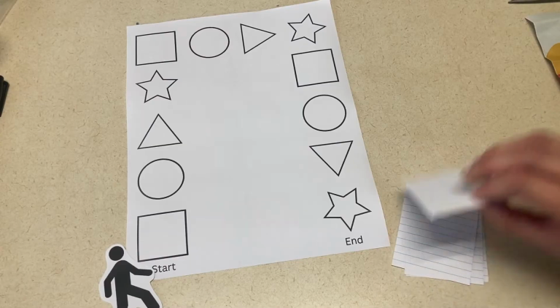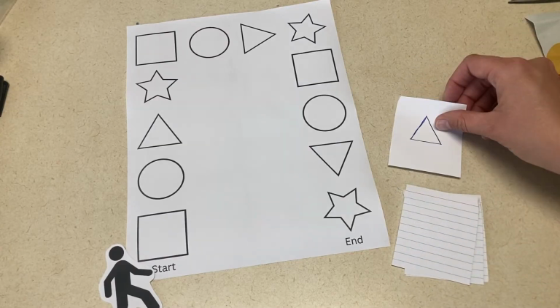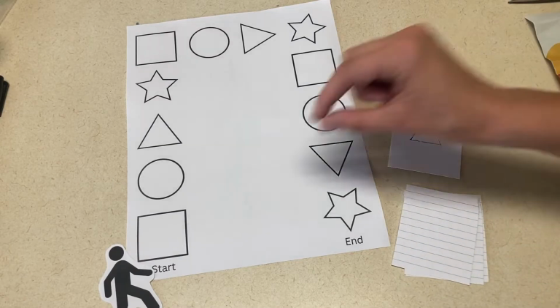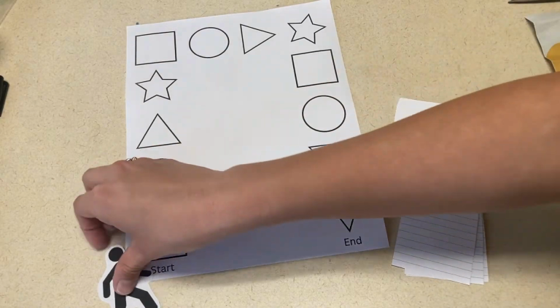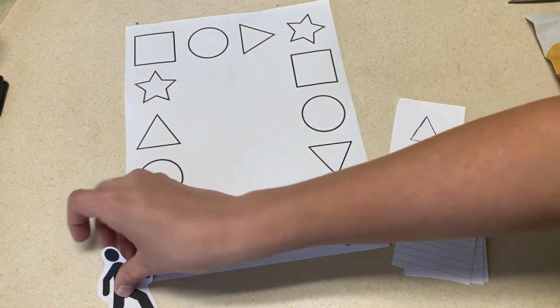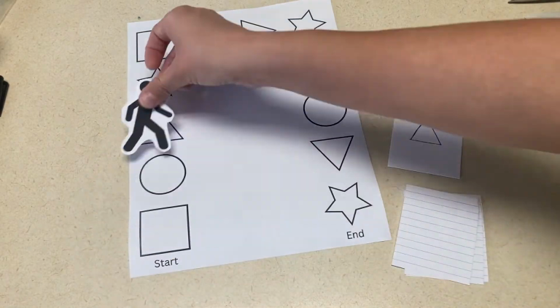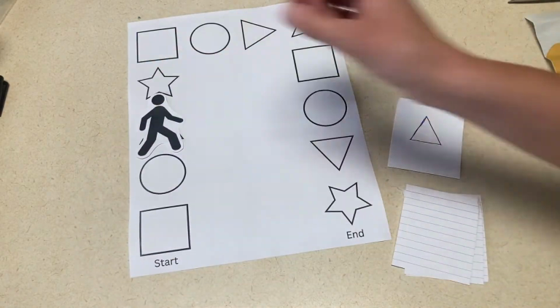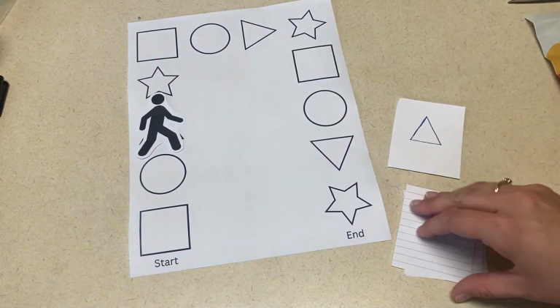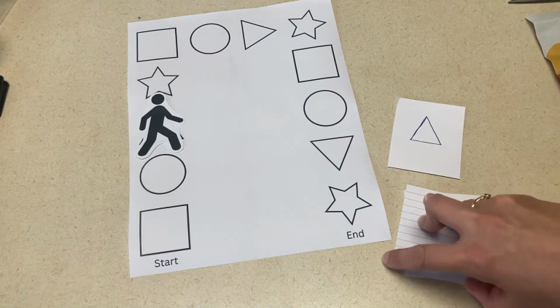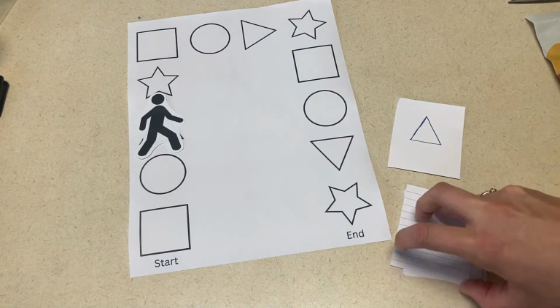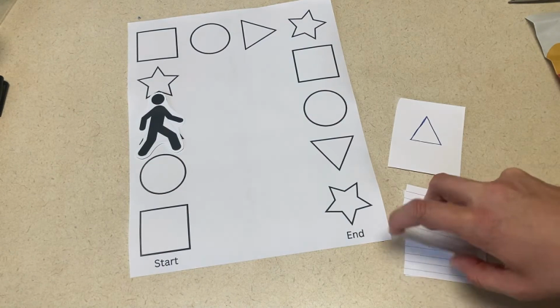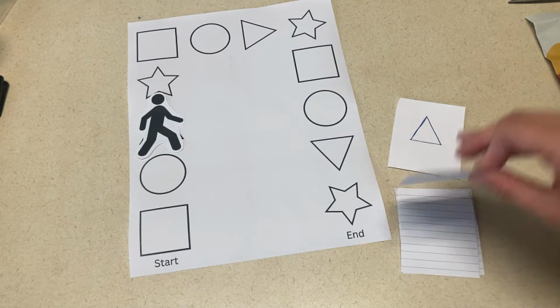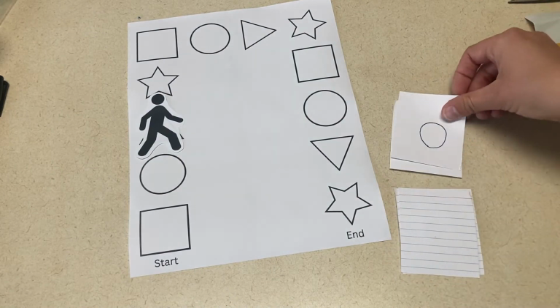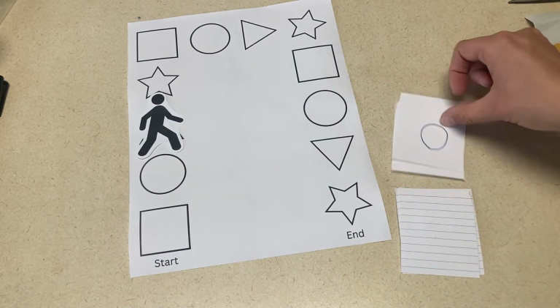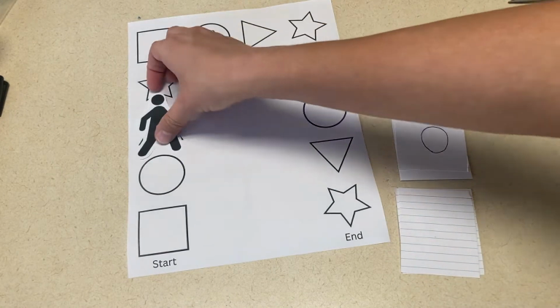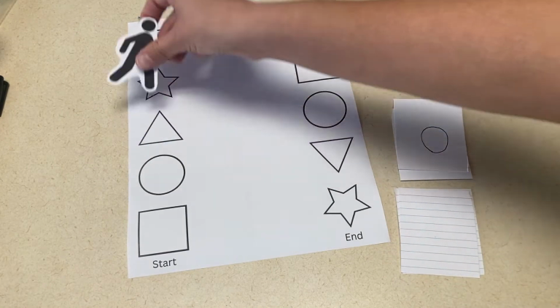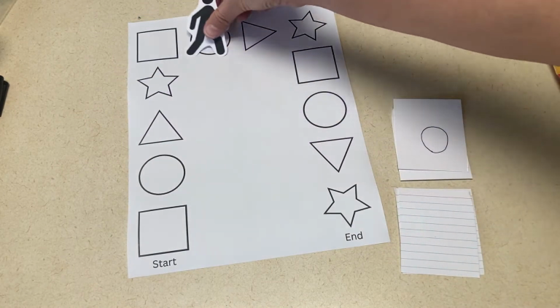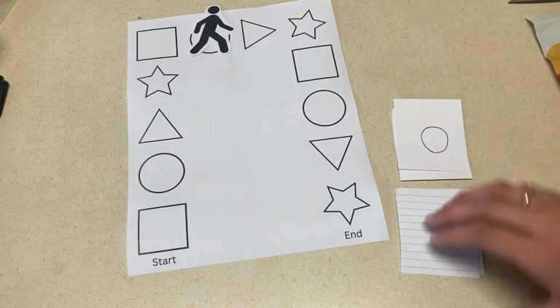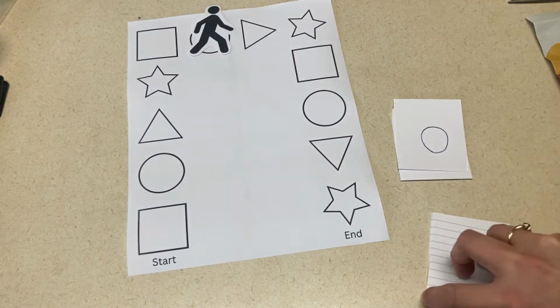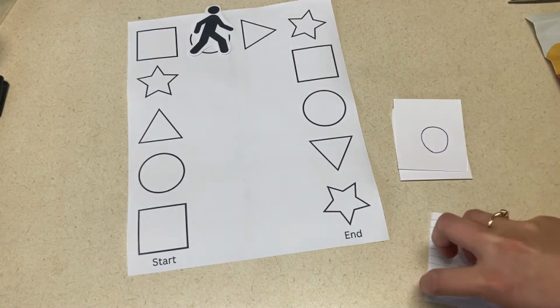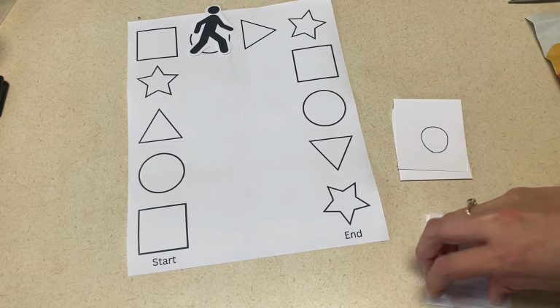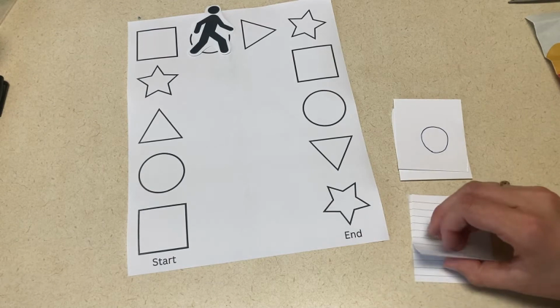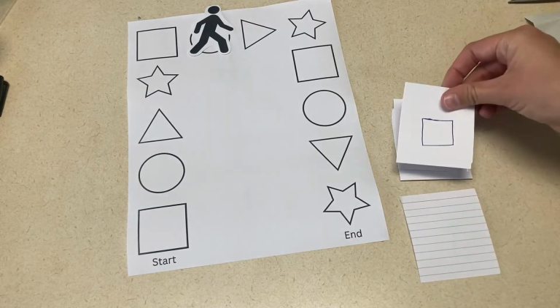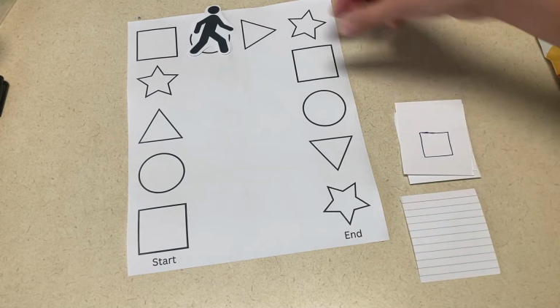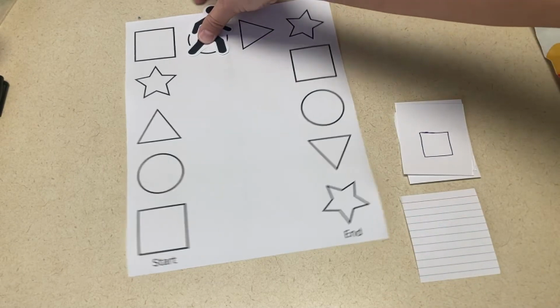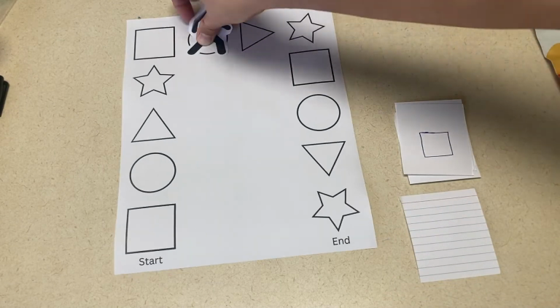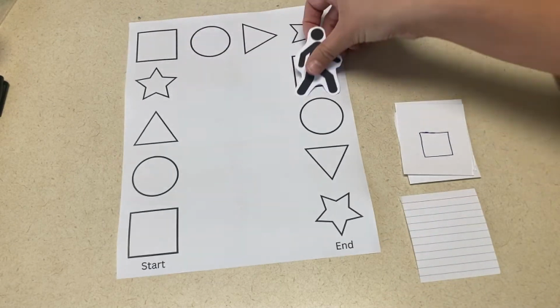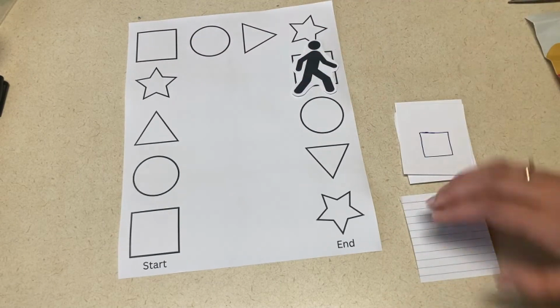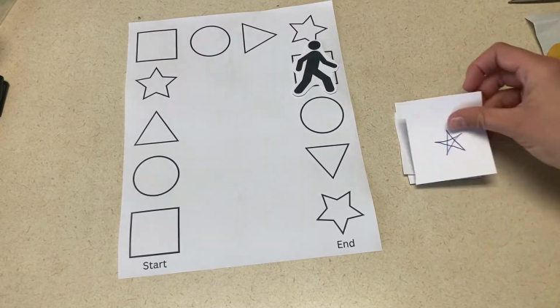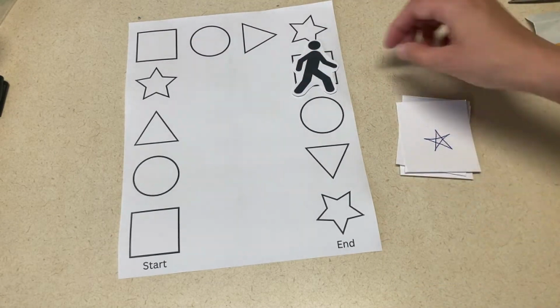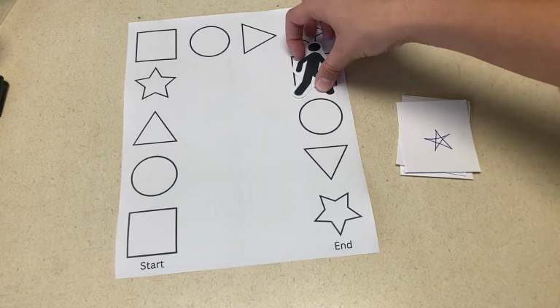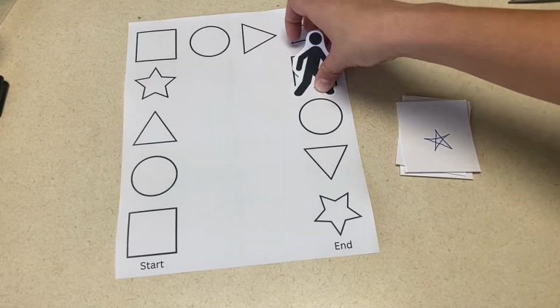I just created a worksheet with a bunch of different shapes with a start and an end, and then I would have the children flip over cards and have them jump to the shape that's on the card. This helps with shape recognition and following directions.